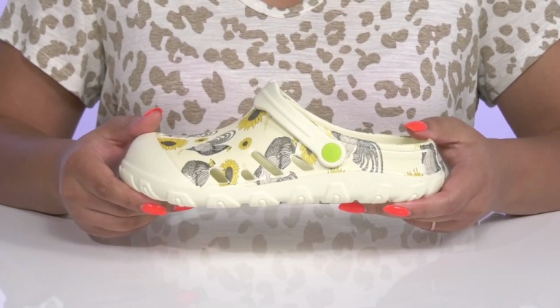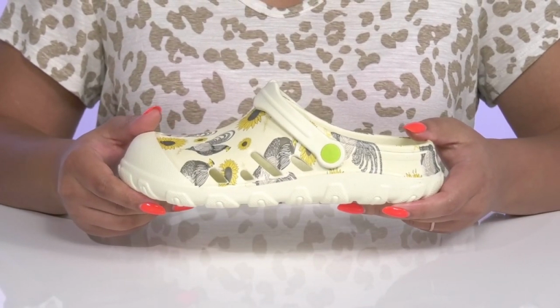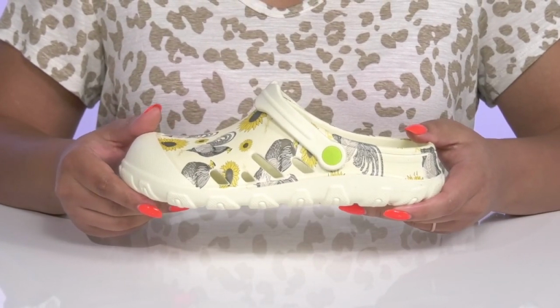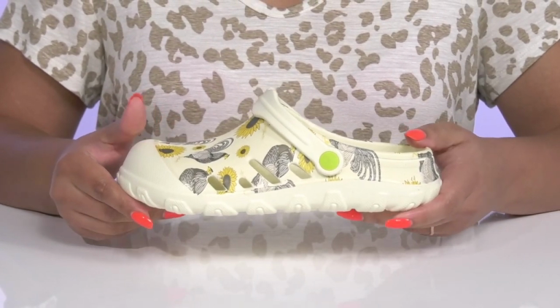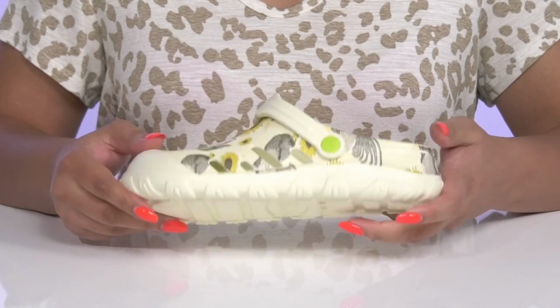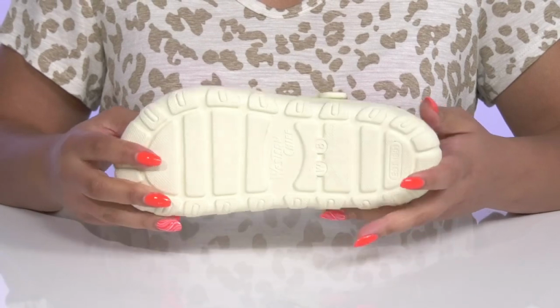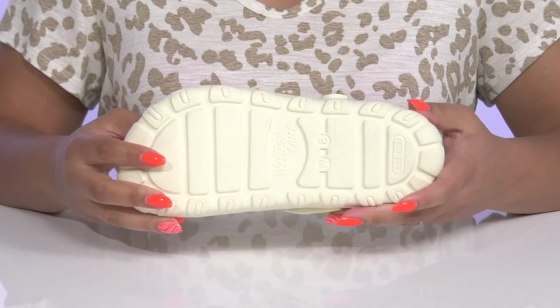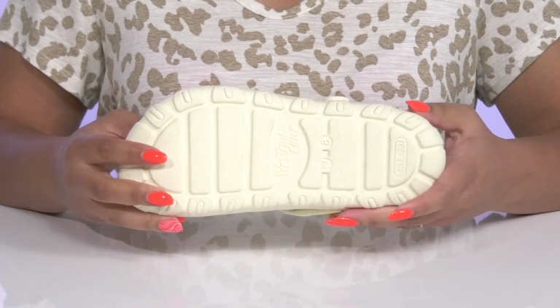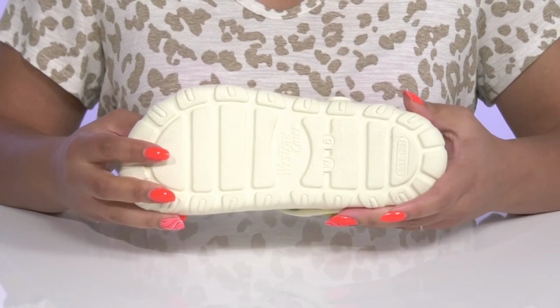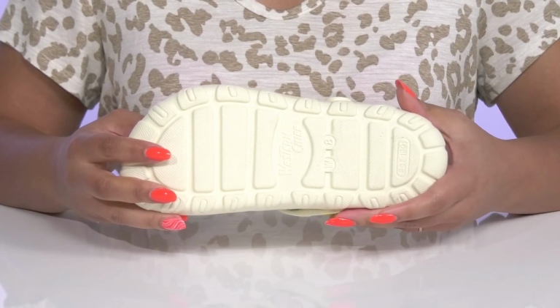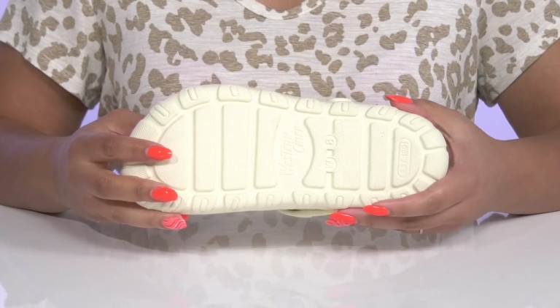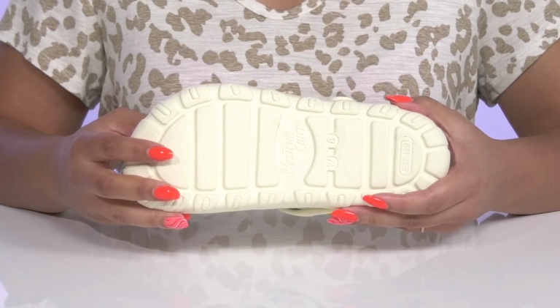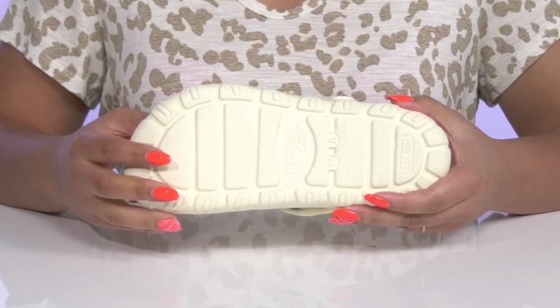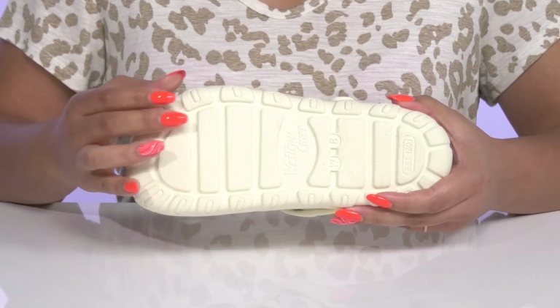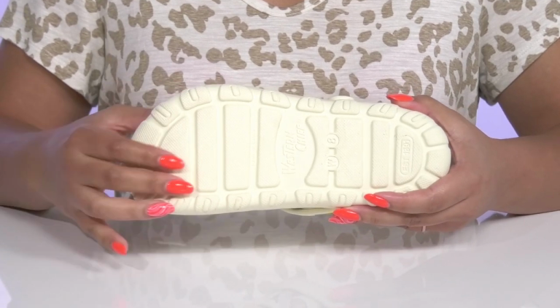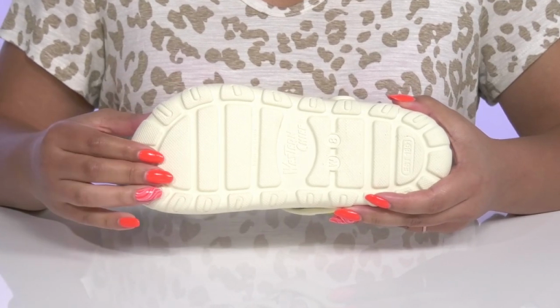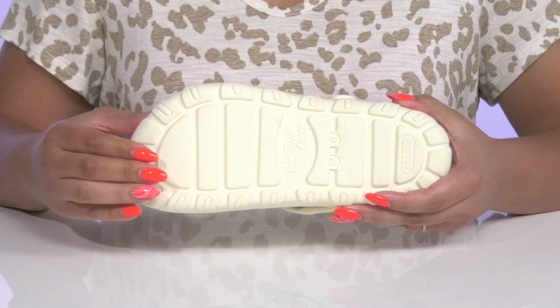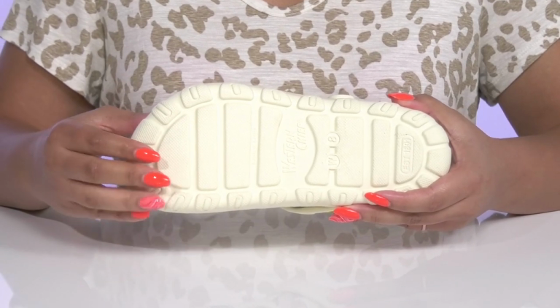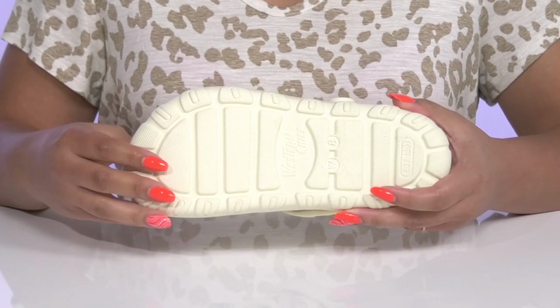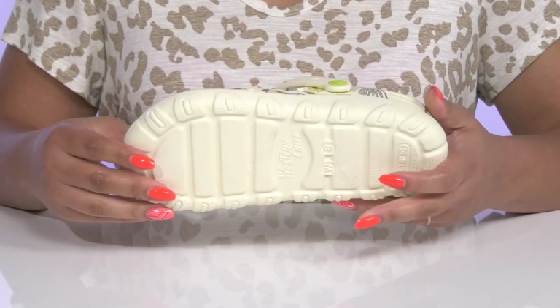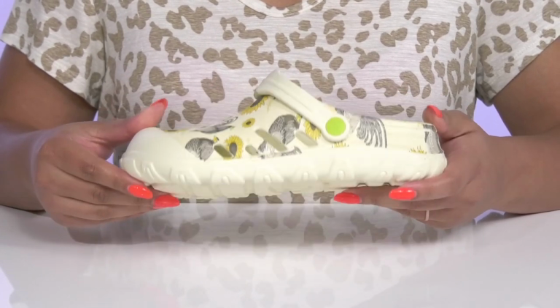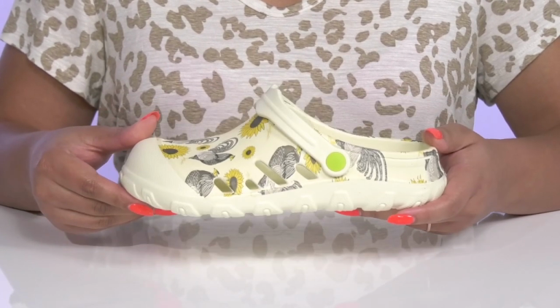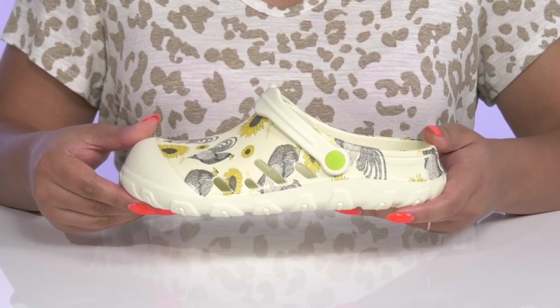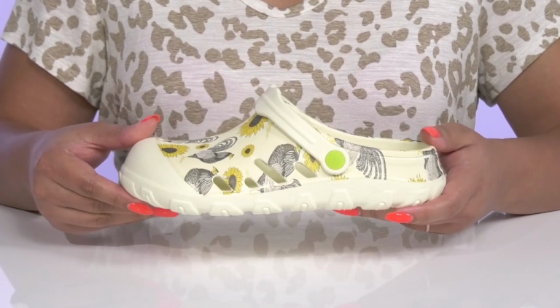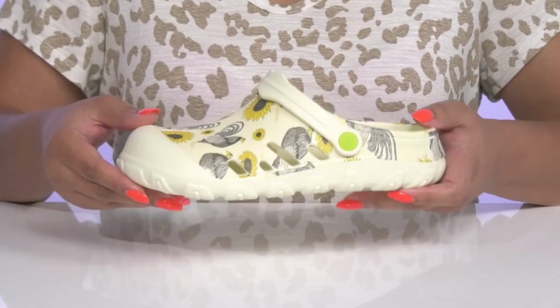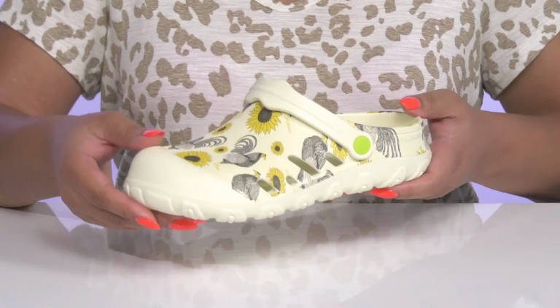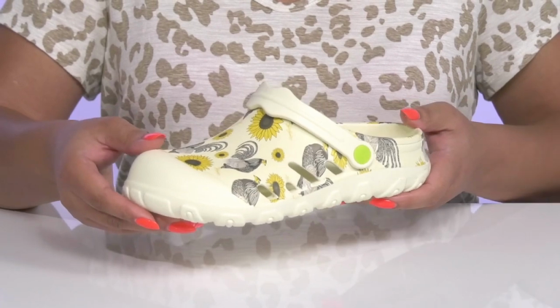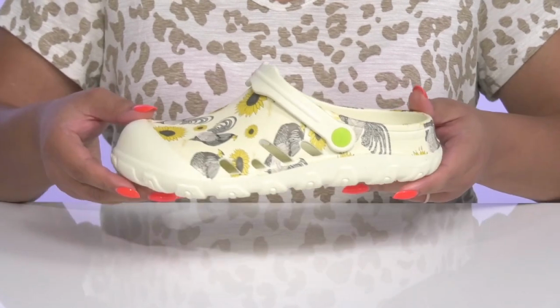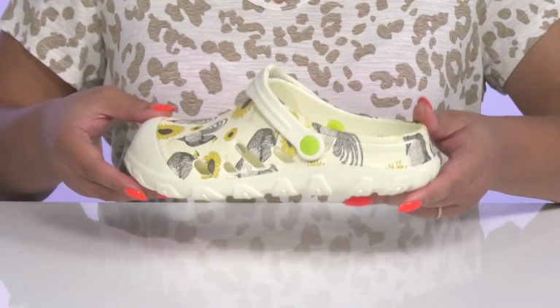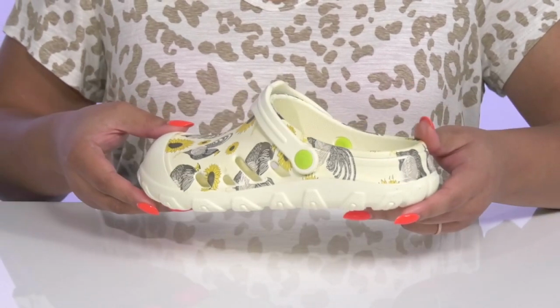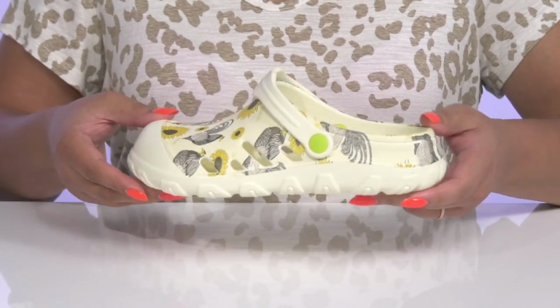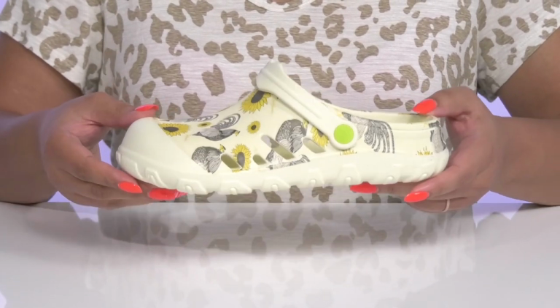The sturdy and durable build is made to last, all on top of a durable synthetic outsole that is textured to give you the best grip. Wear these with your favorite pair of denim.